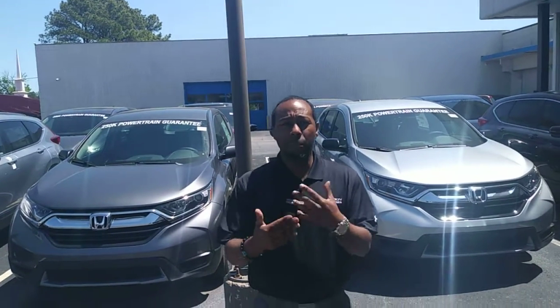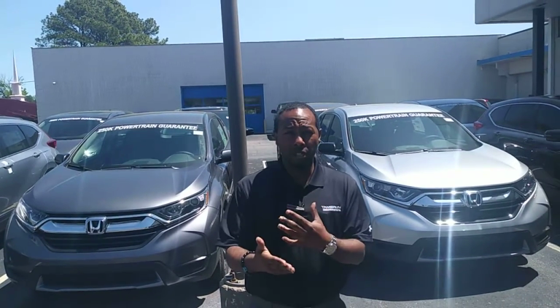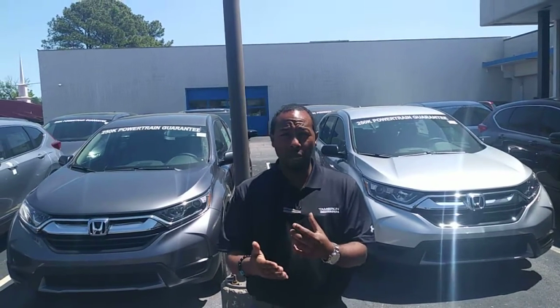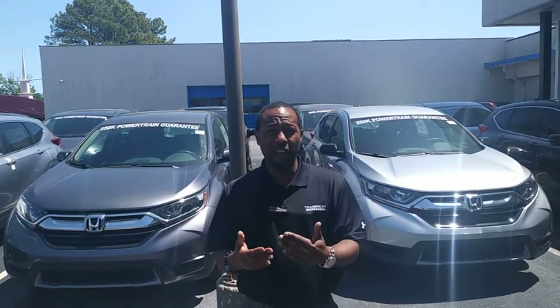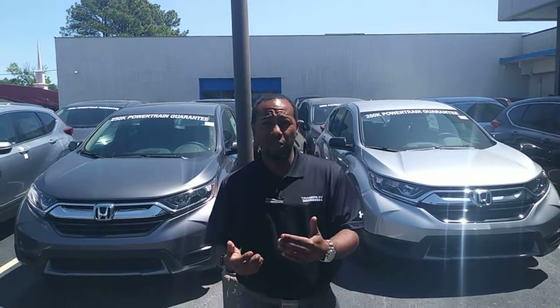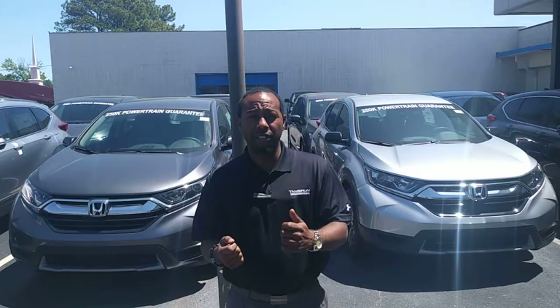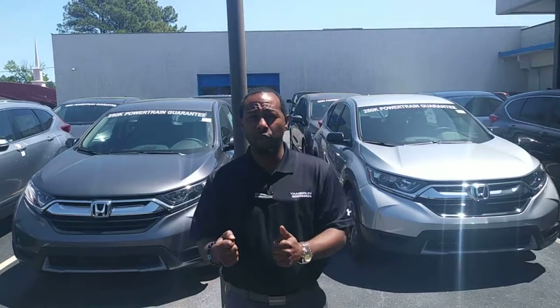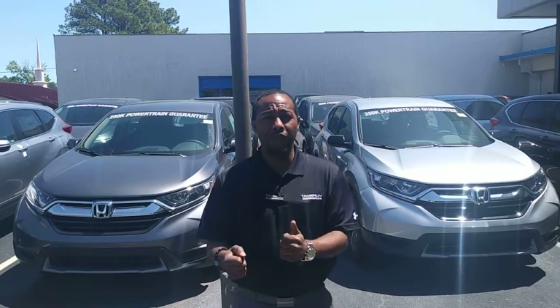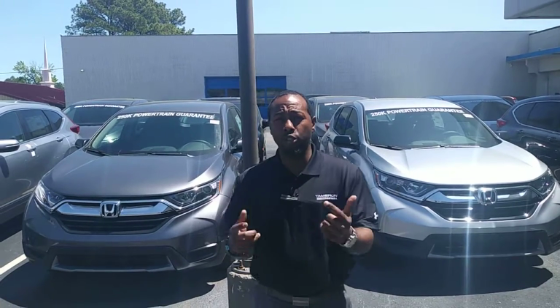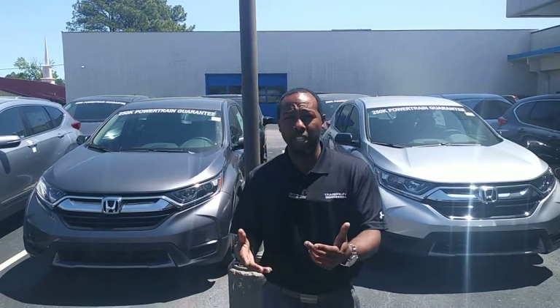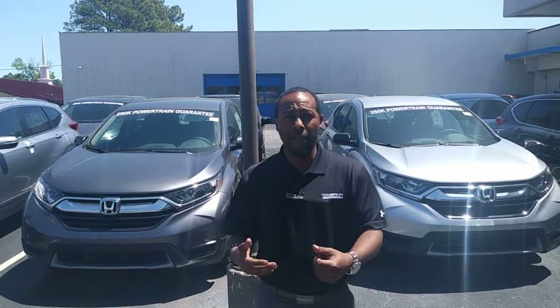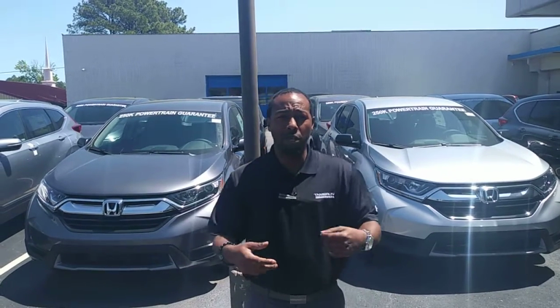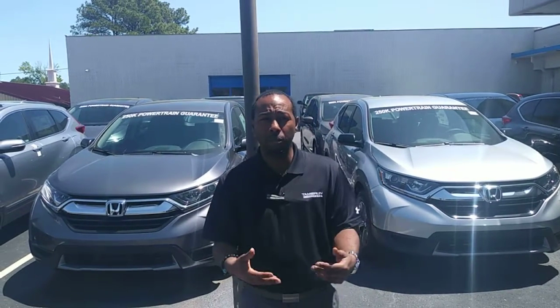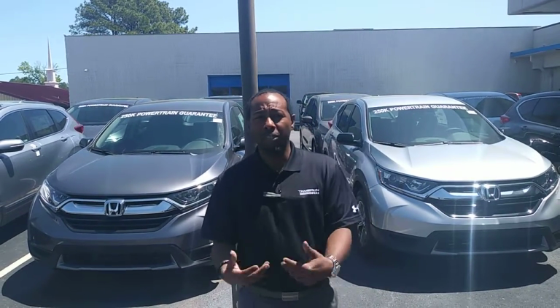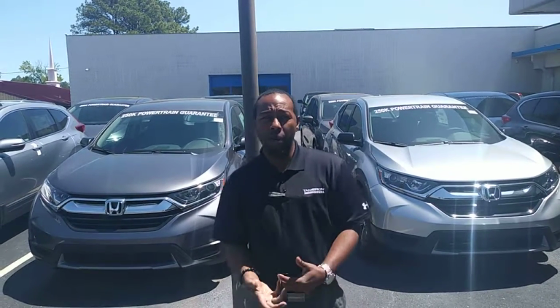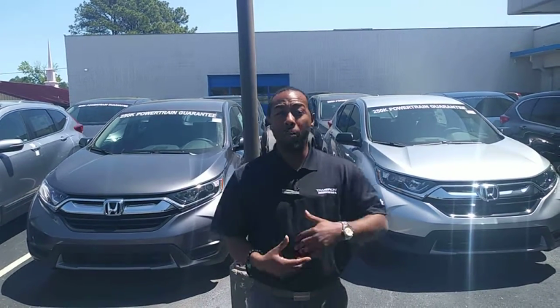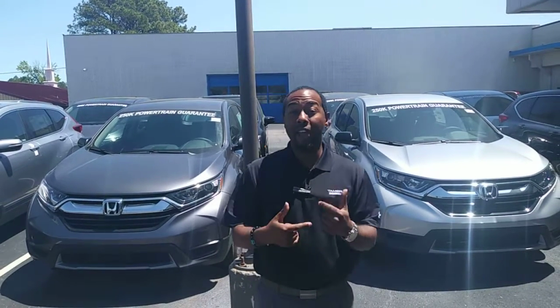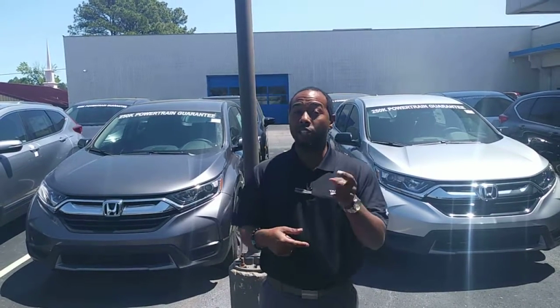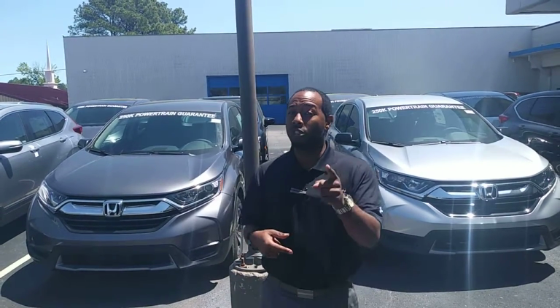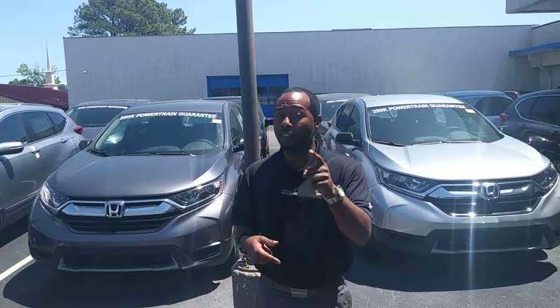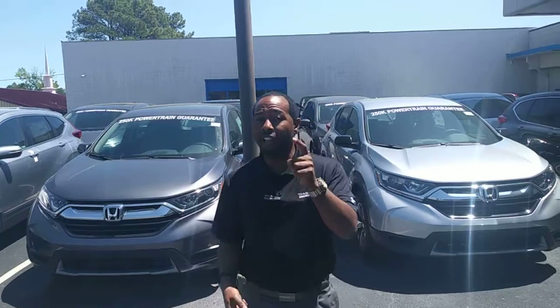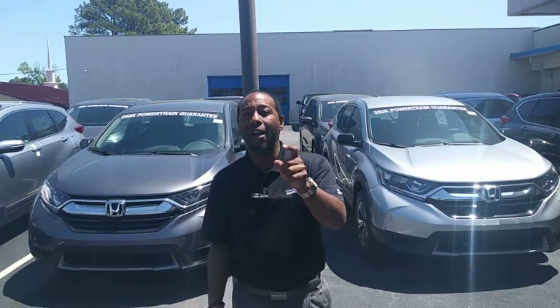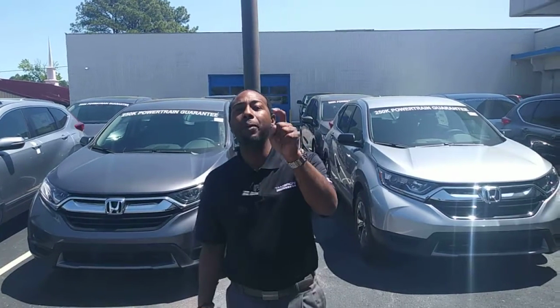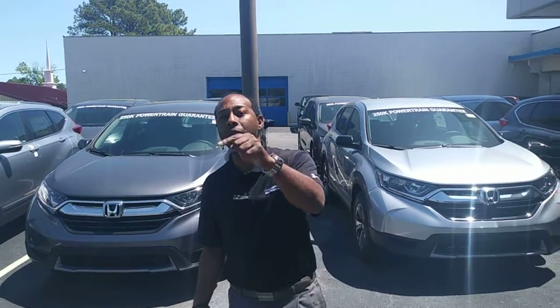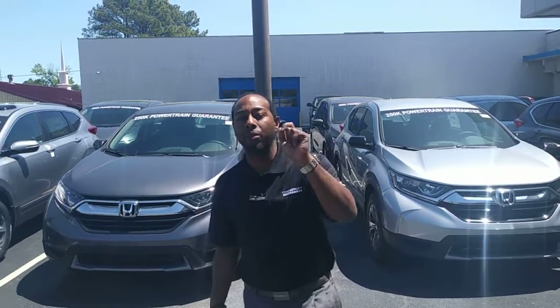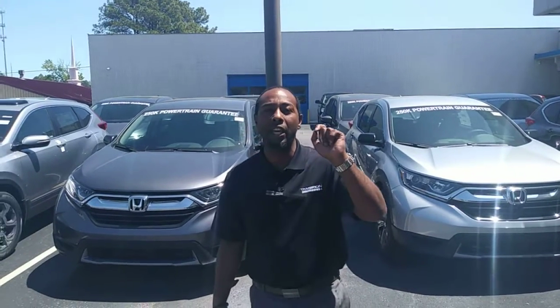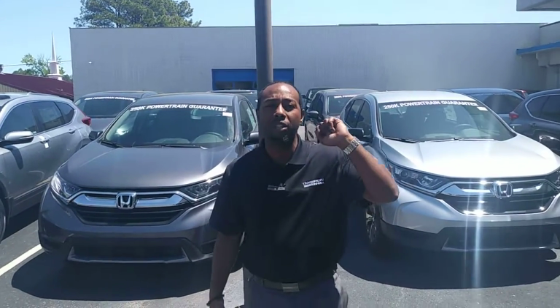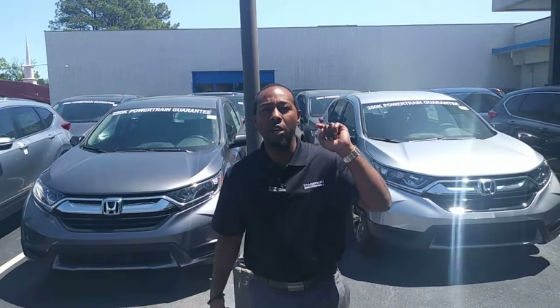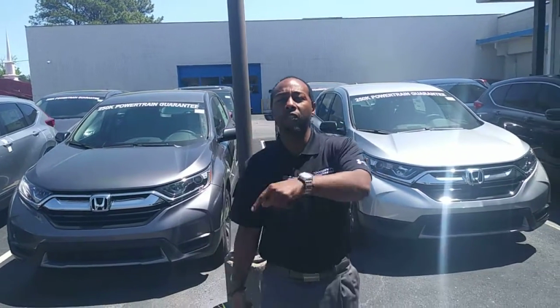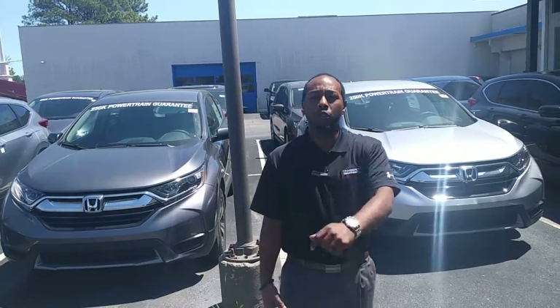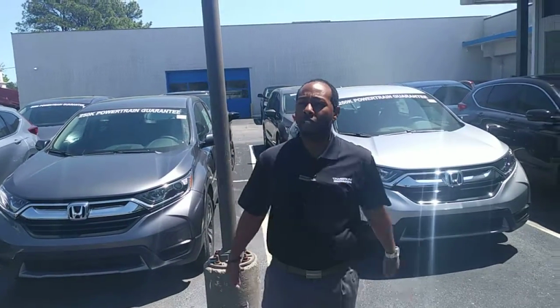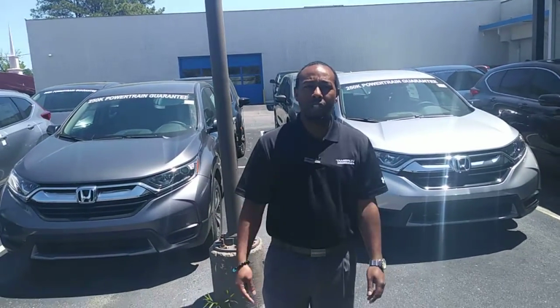Give me a call at 205-835-7435 or shoot me a text if that makes you more comfortable. We're Tamron, home of Life Care — it's a 250,000 mile complimentary power train guarantee we give you for doing business with us.